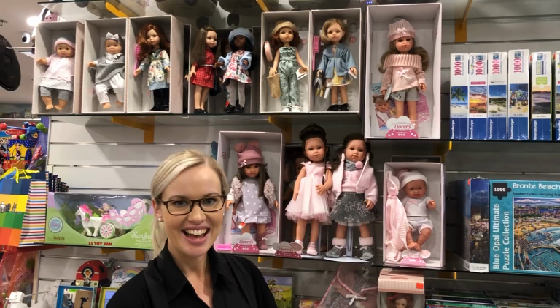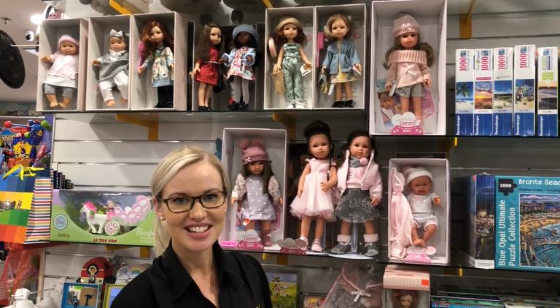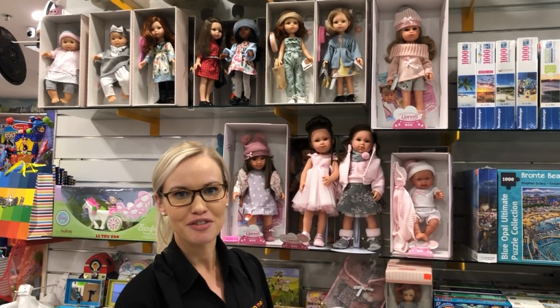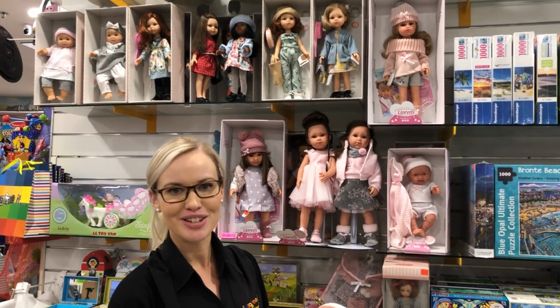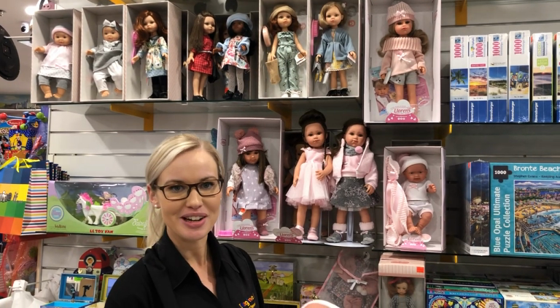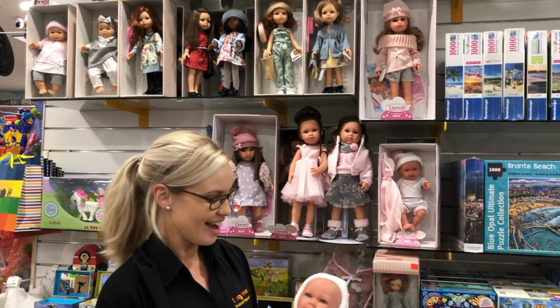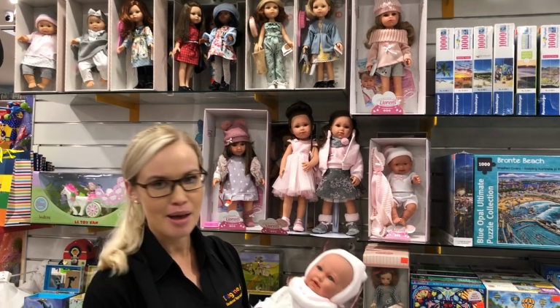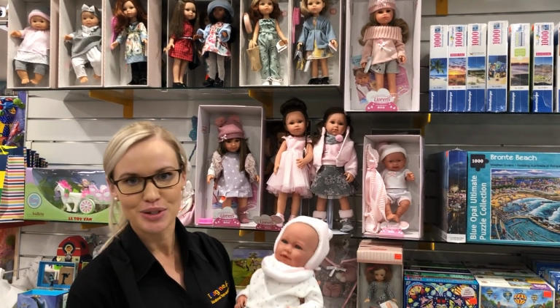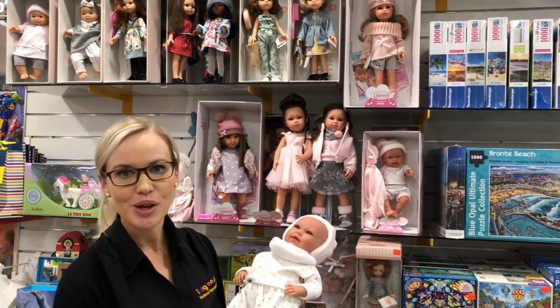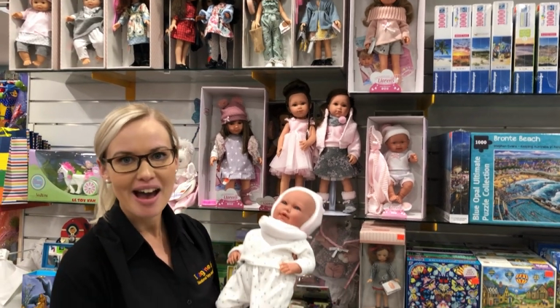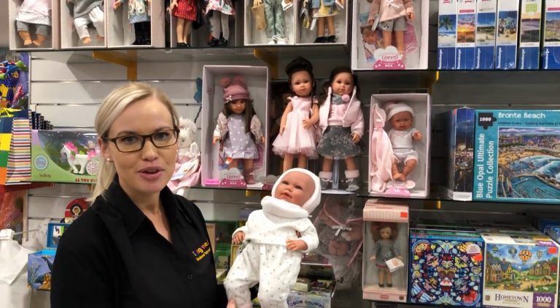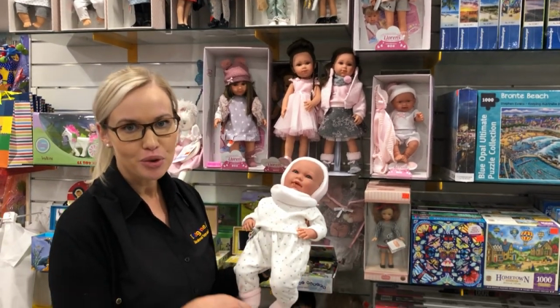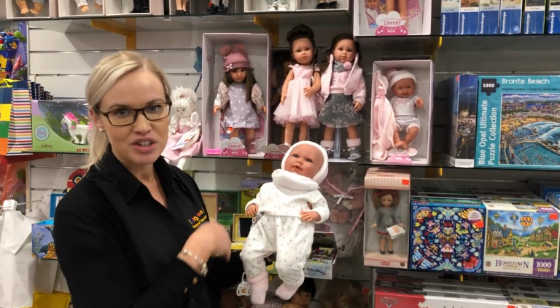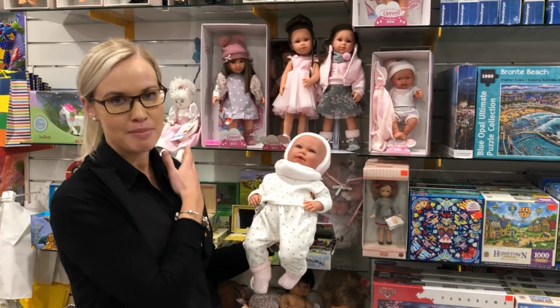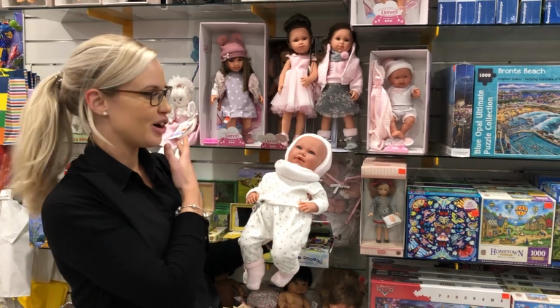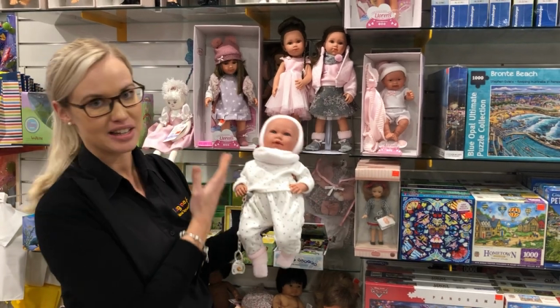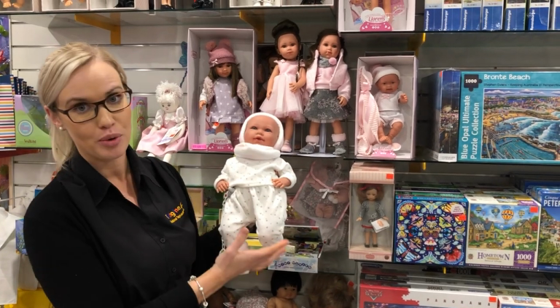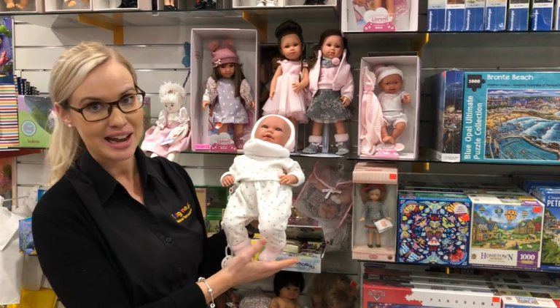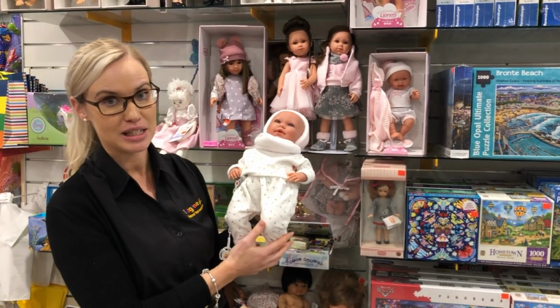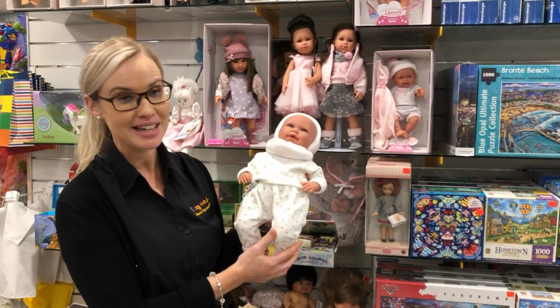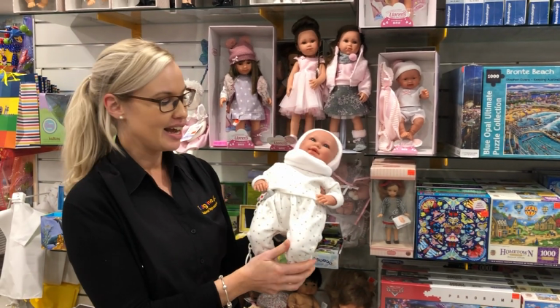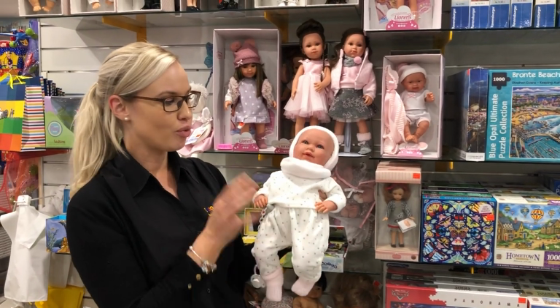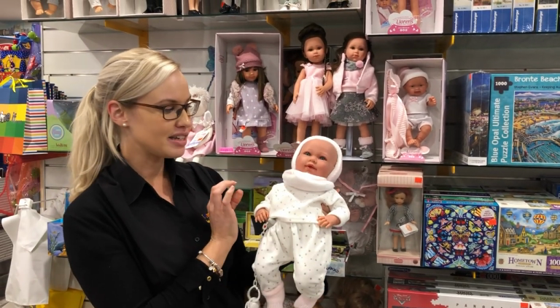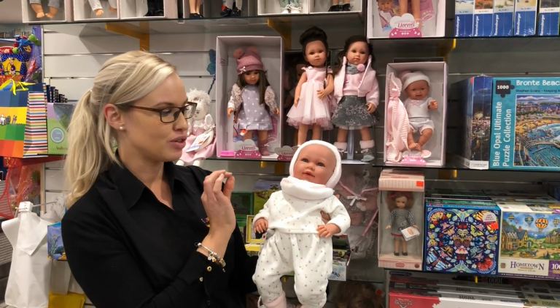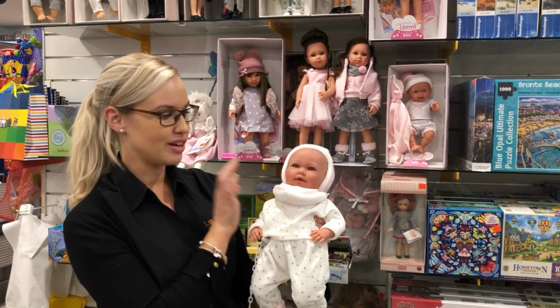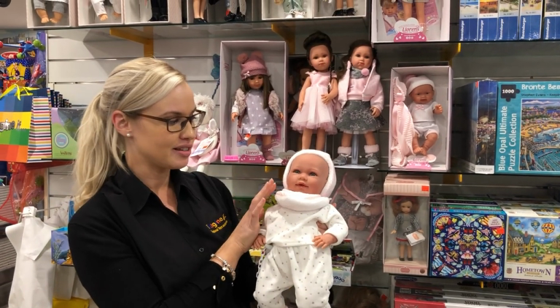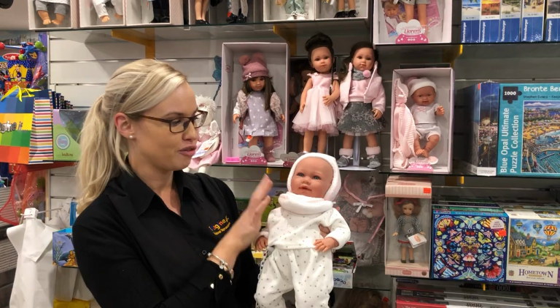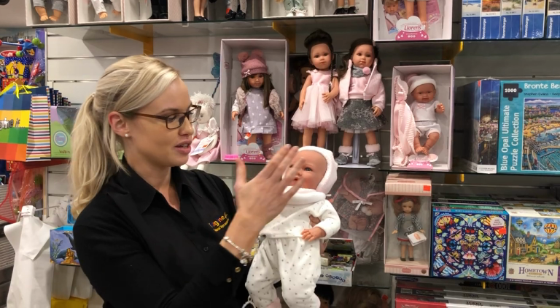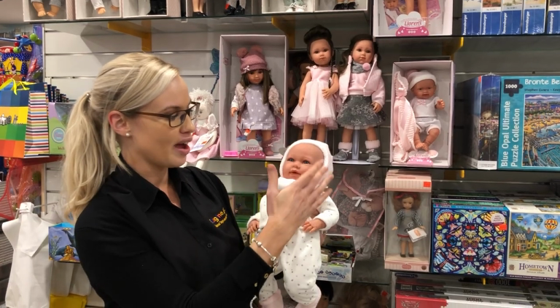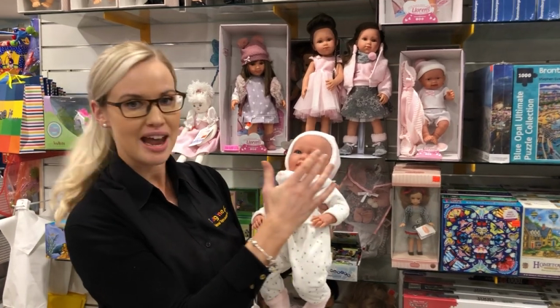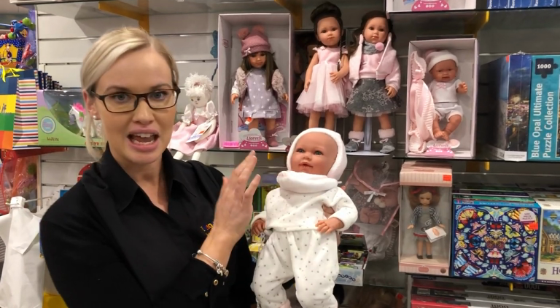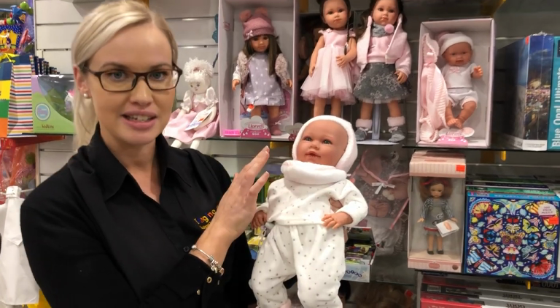Hey guys, it's Jackie from Imagine If Toys. I'm here to talk to you about a beautiful range of handmade dolls. These are all handmade in Spain, right down to the doll itself, which is all handmade and hand-painted.